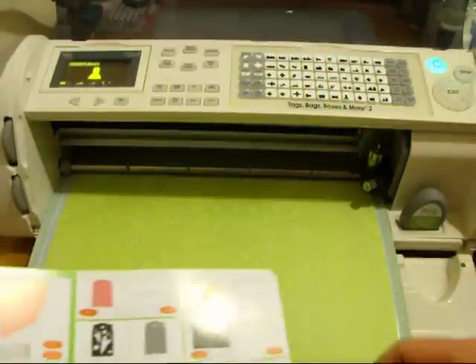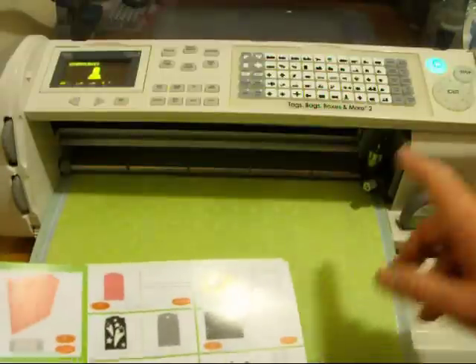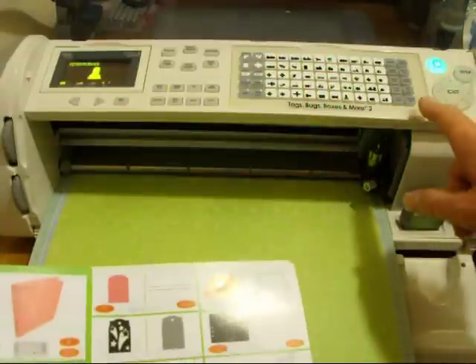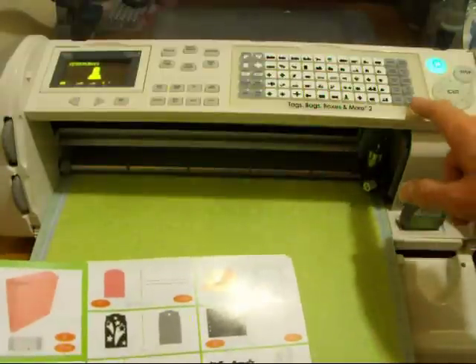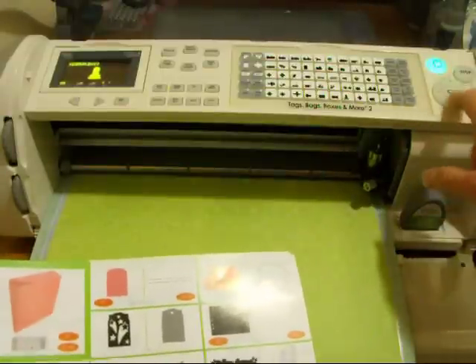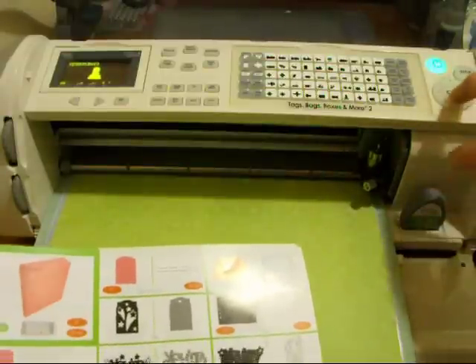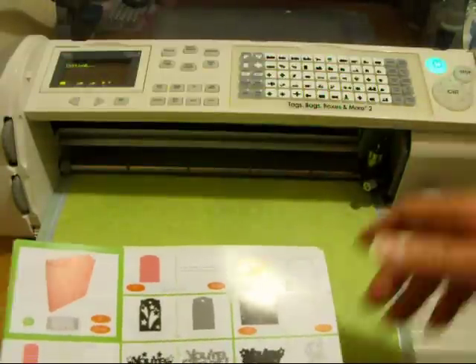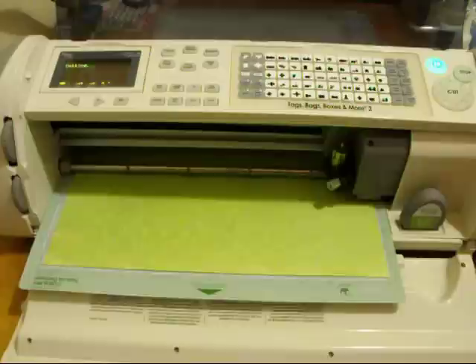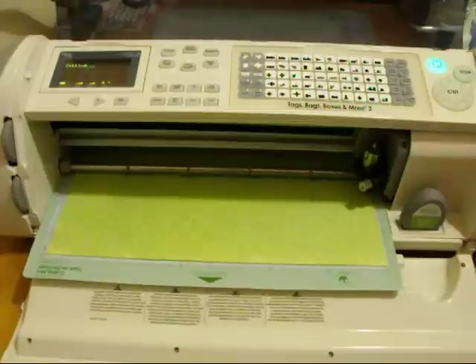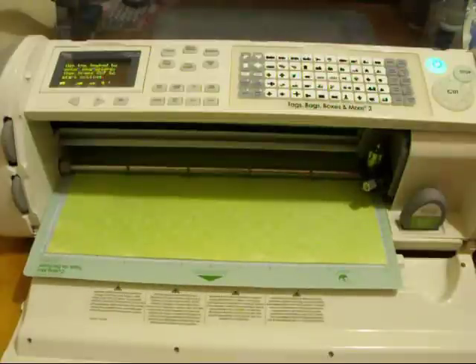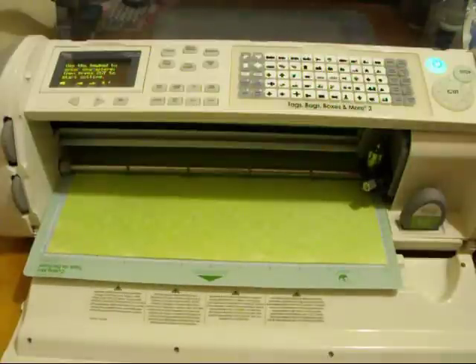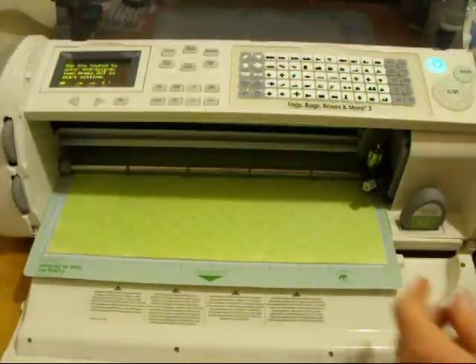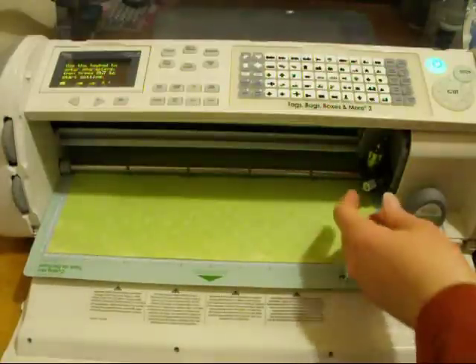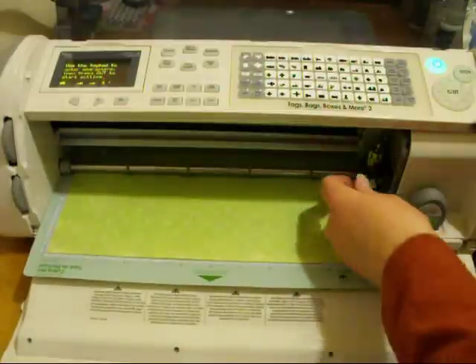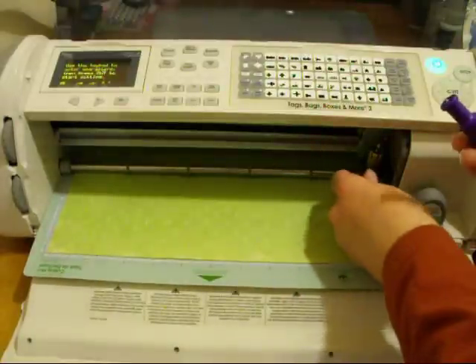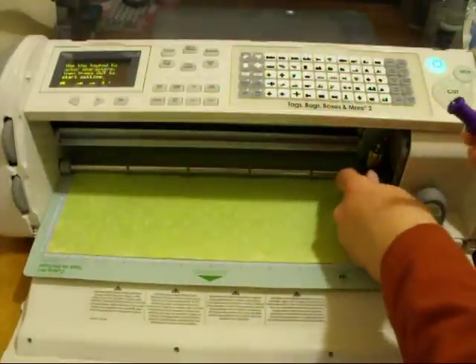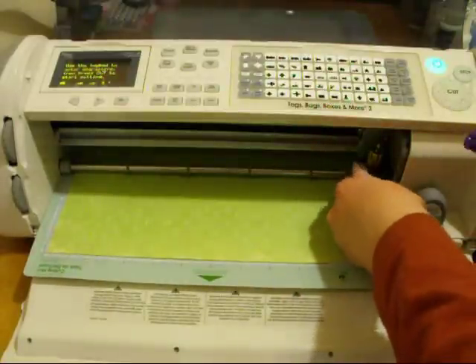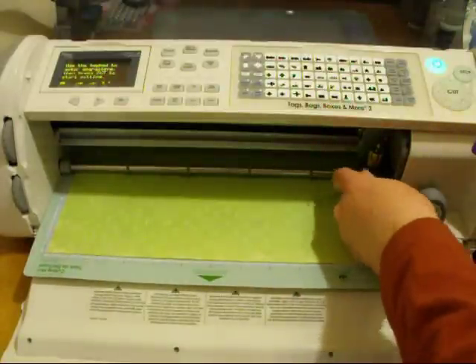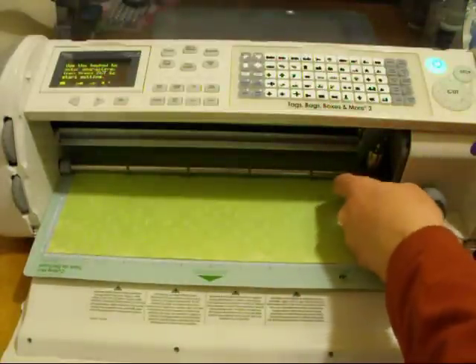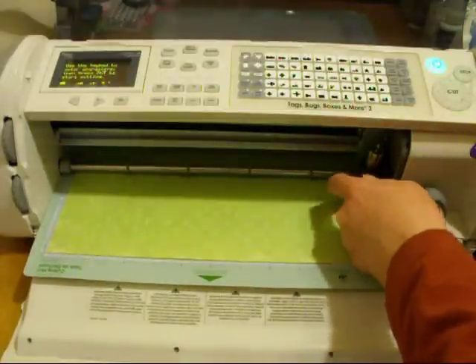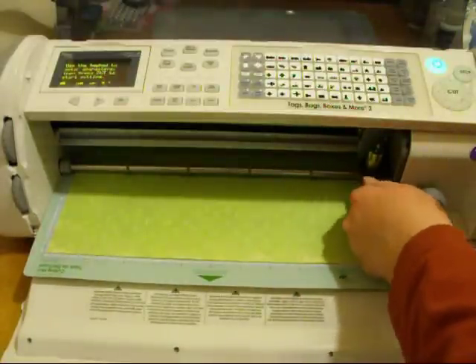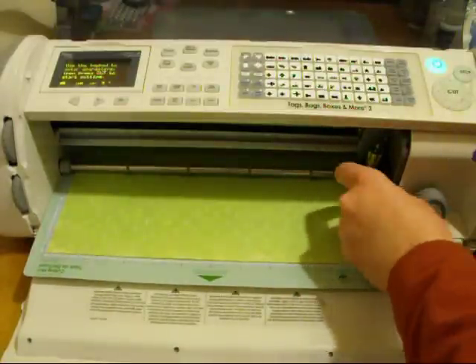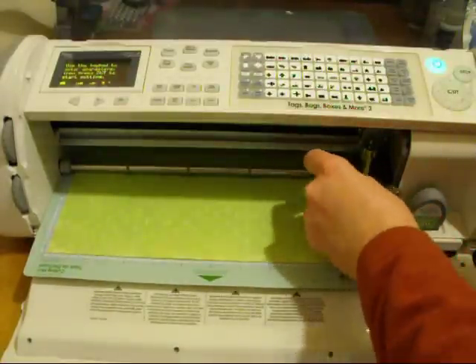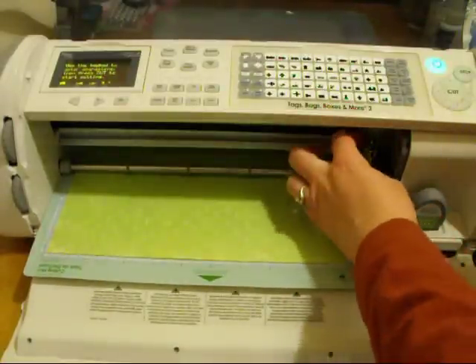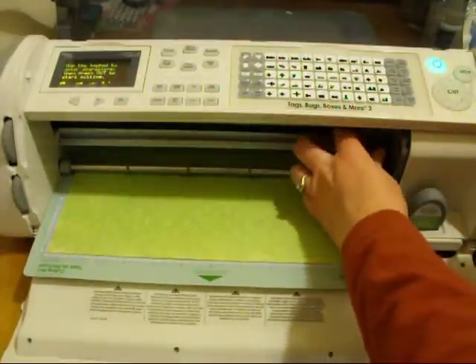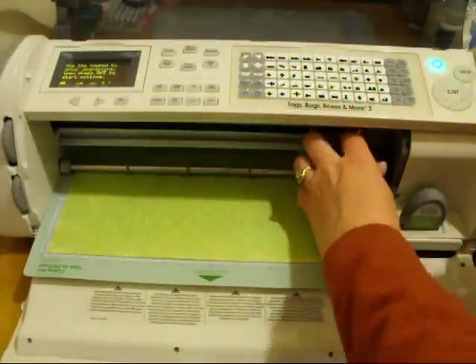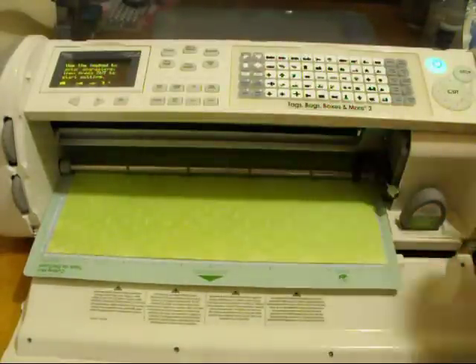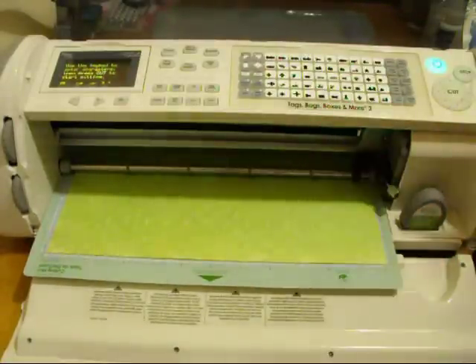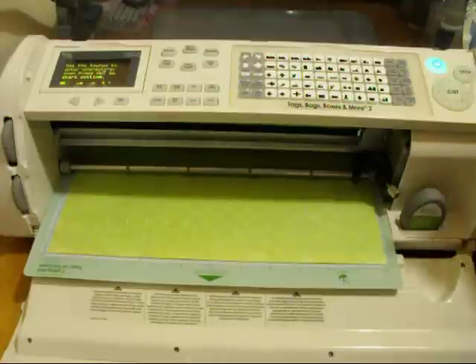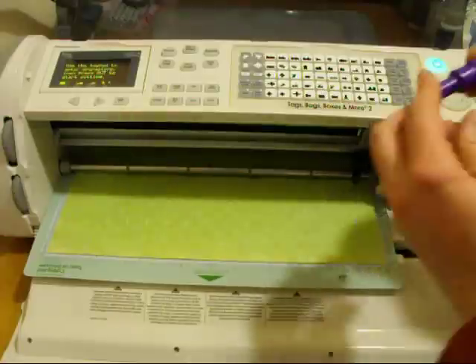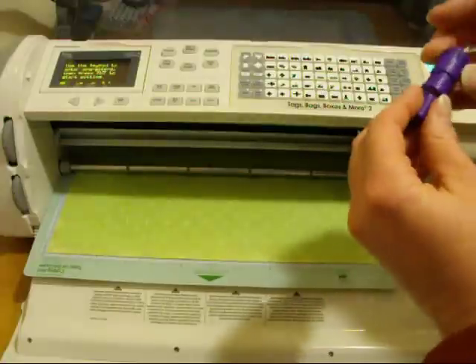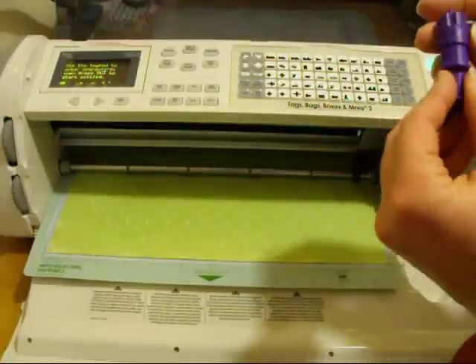I'm going to go ahead and push the cut. Now it's done cutting, so I'm going to go ahead and switch out the blade and put the scoring tool in.